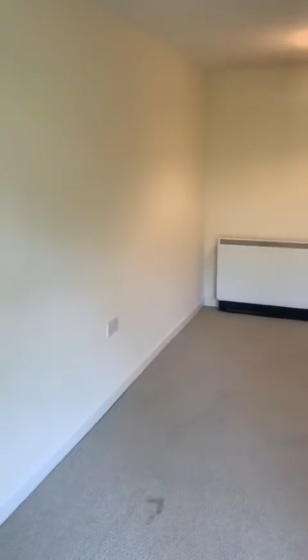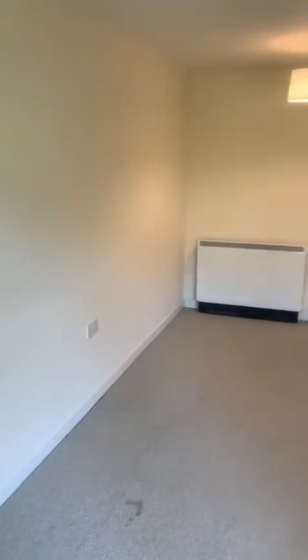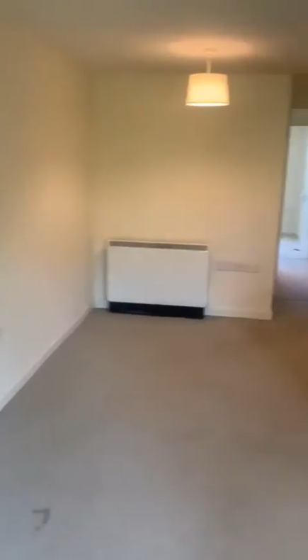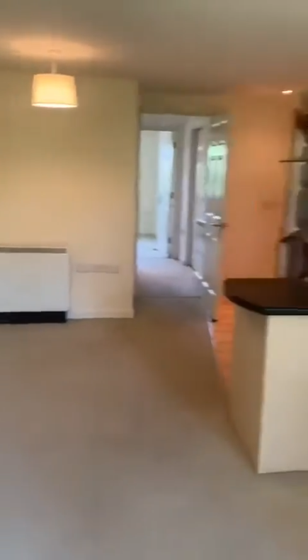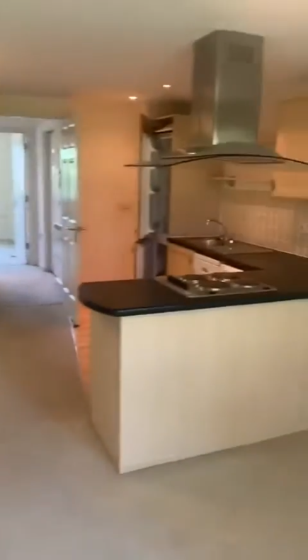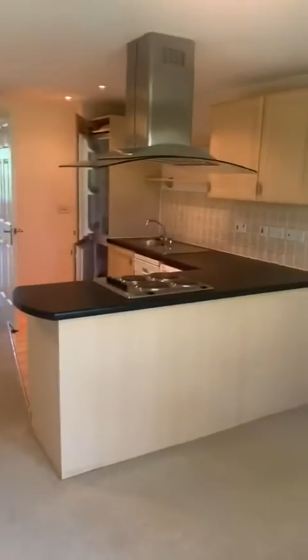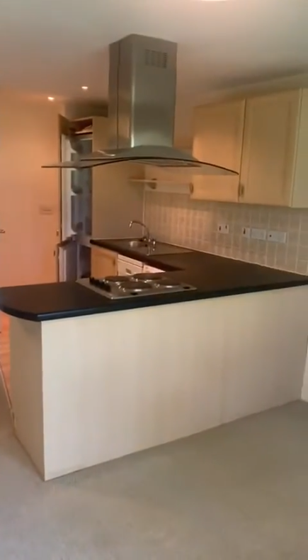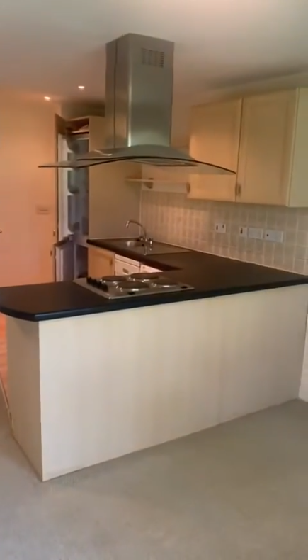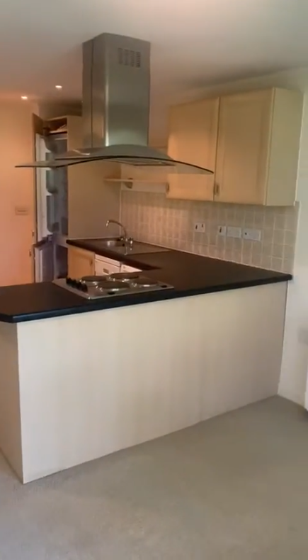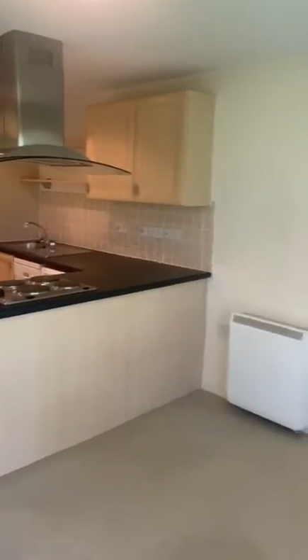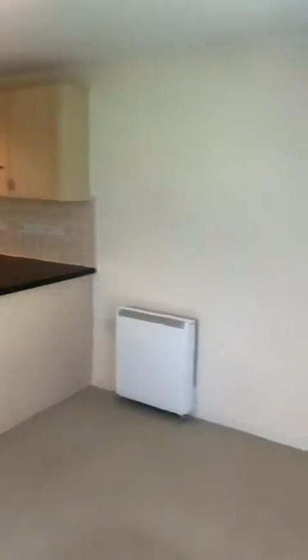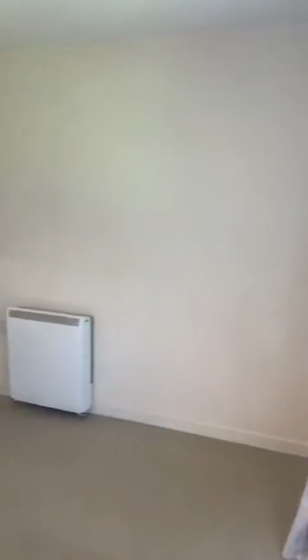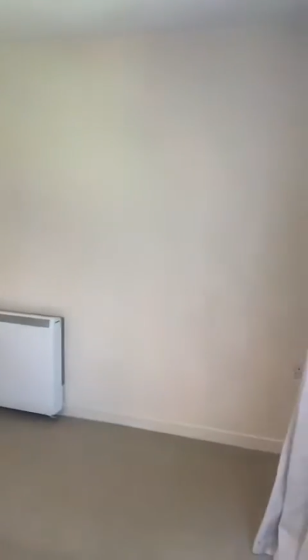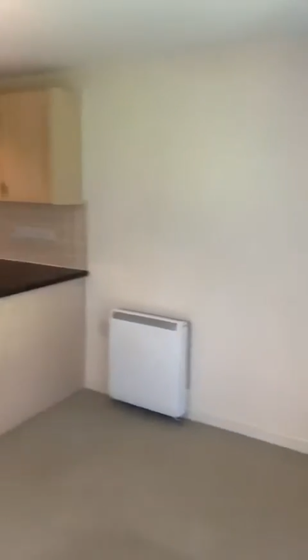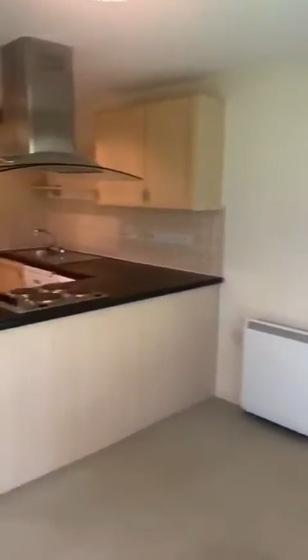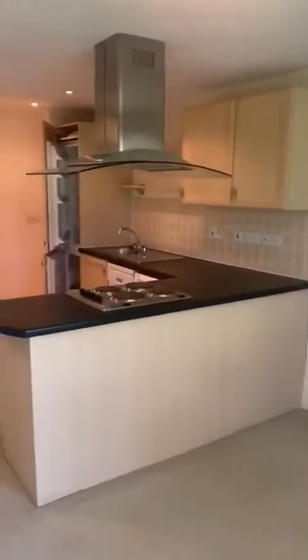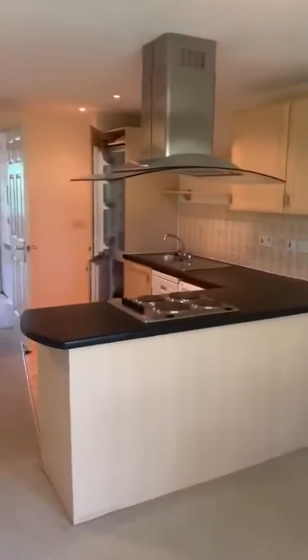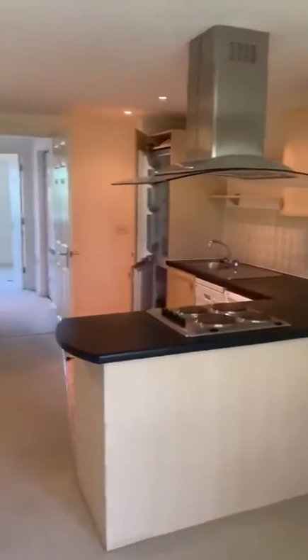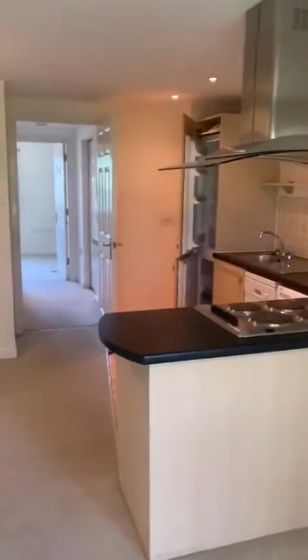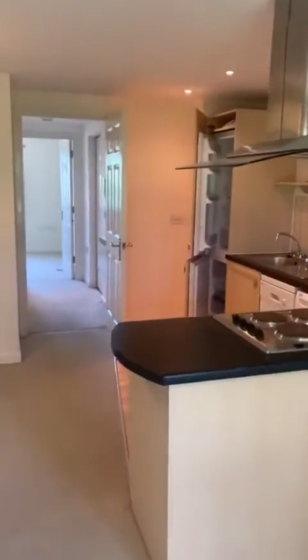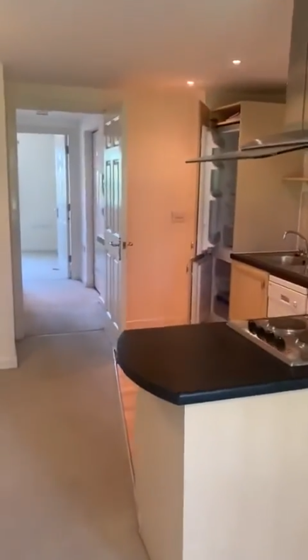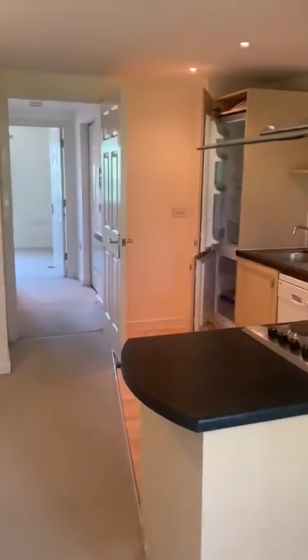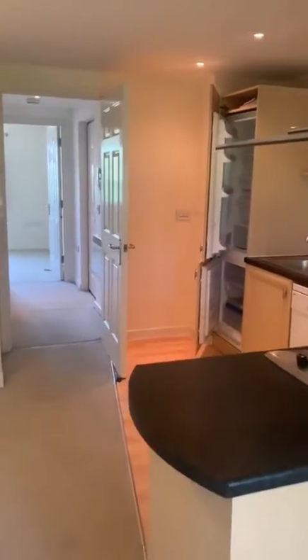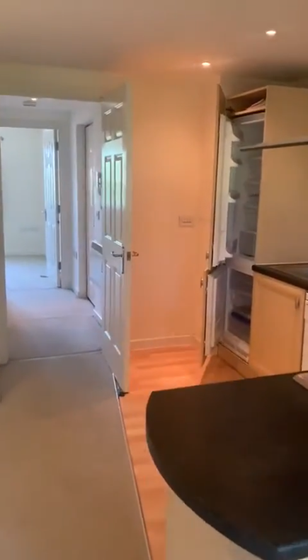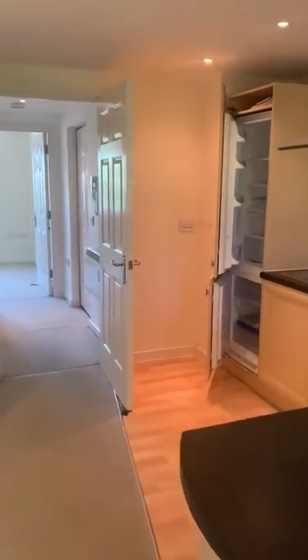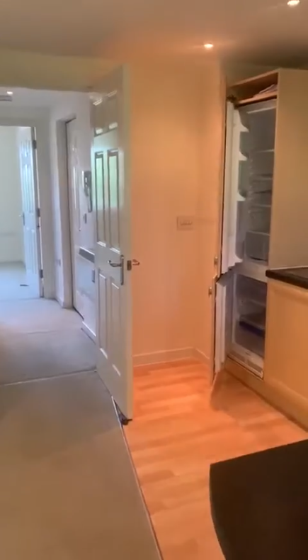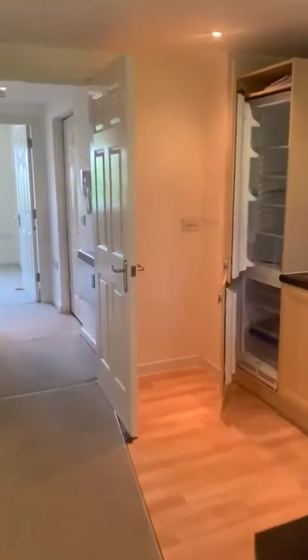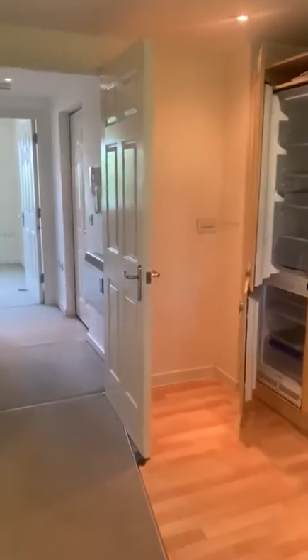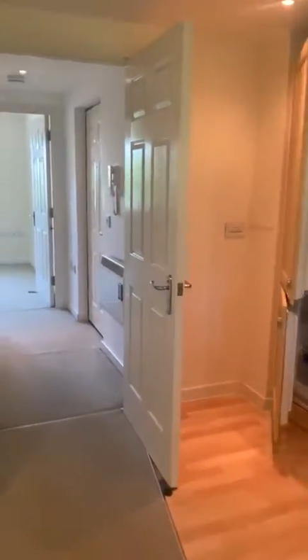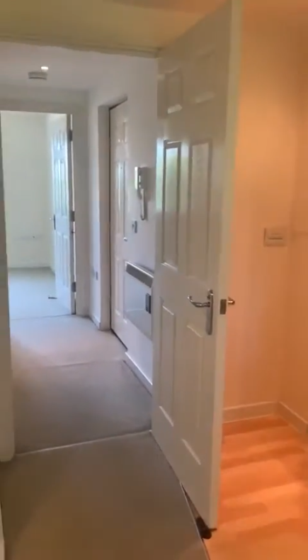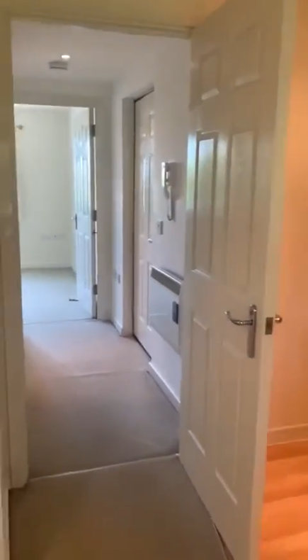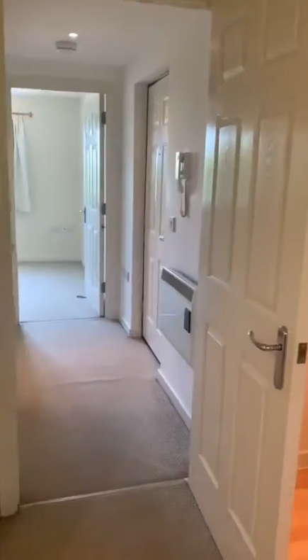This is just the living room from another angle — your living area and then that is your kitchen area over there. More than enough space. And then you come back out.